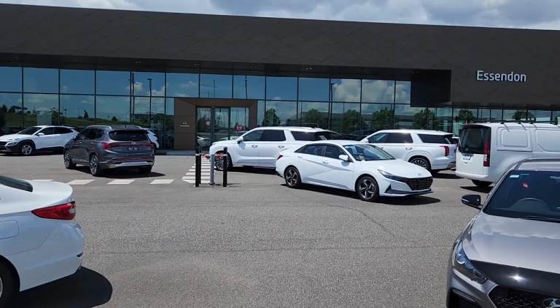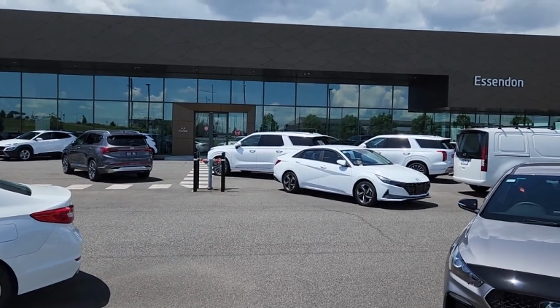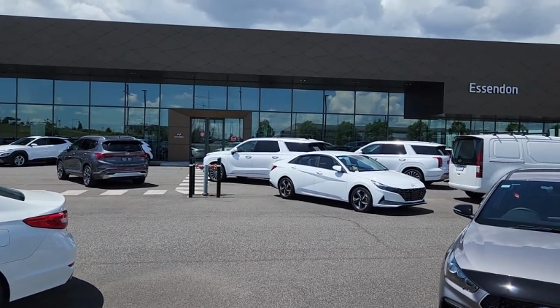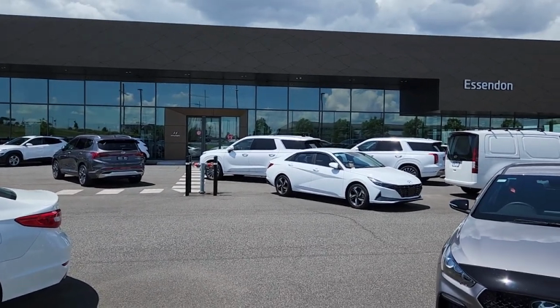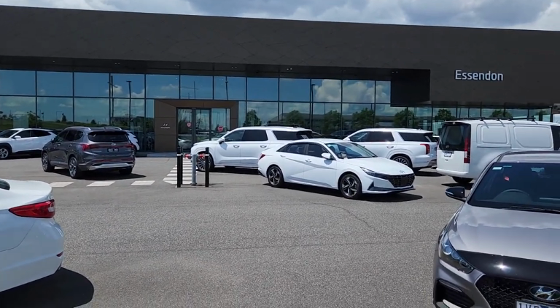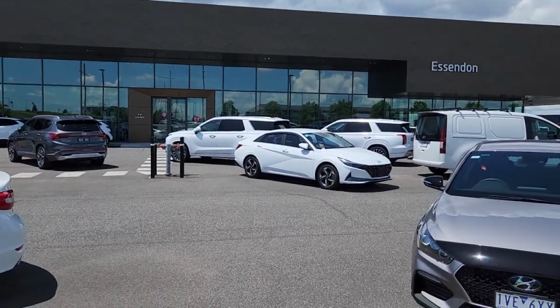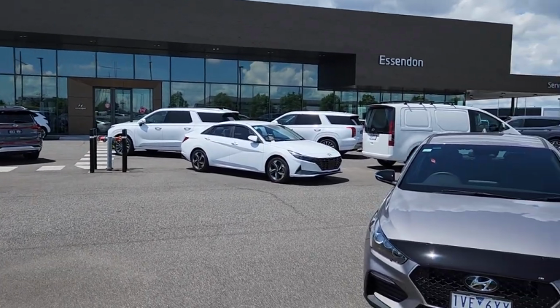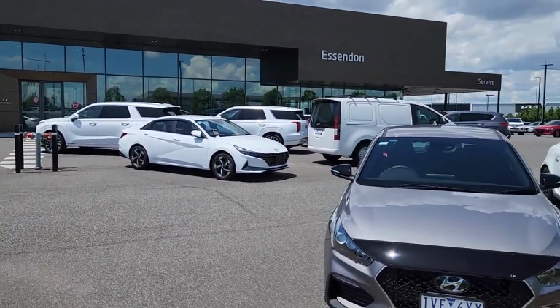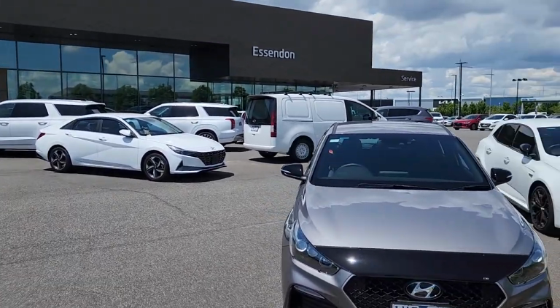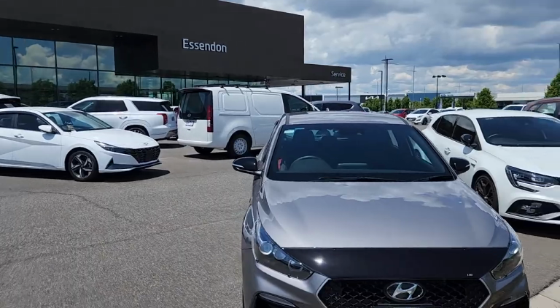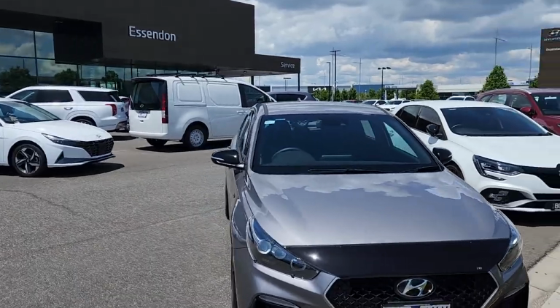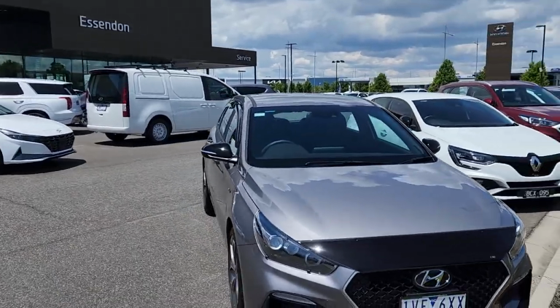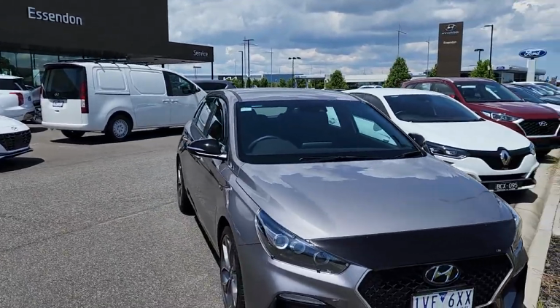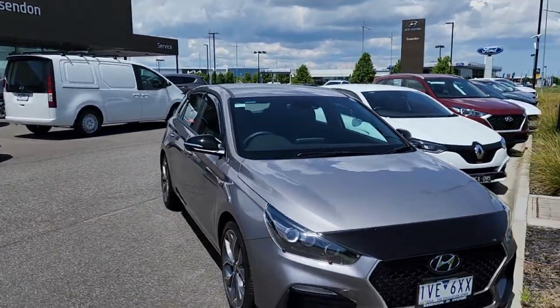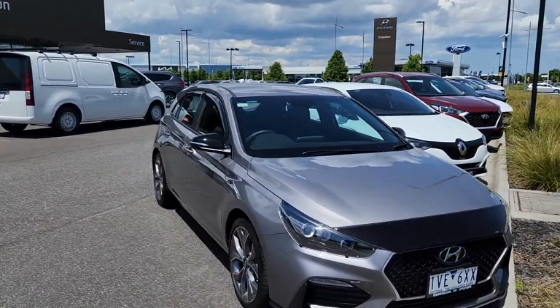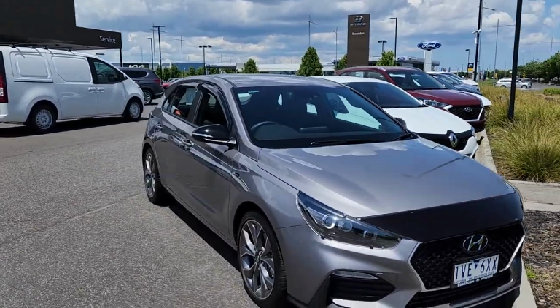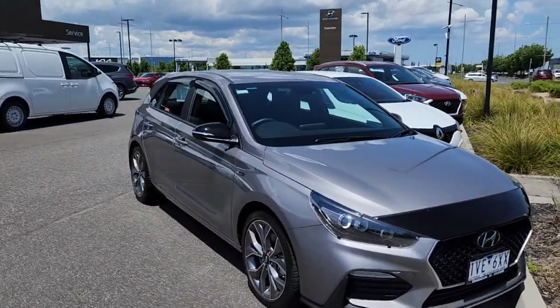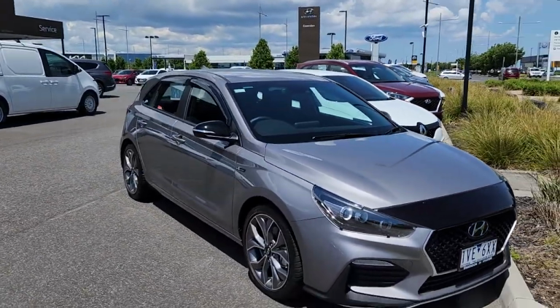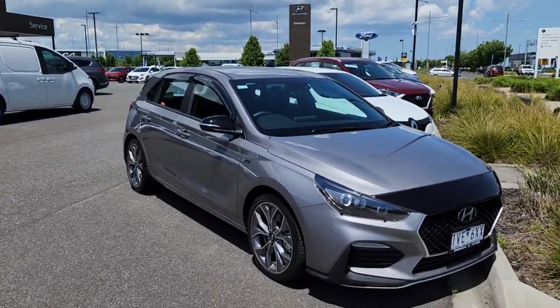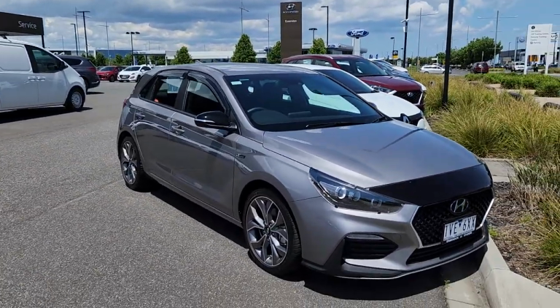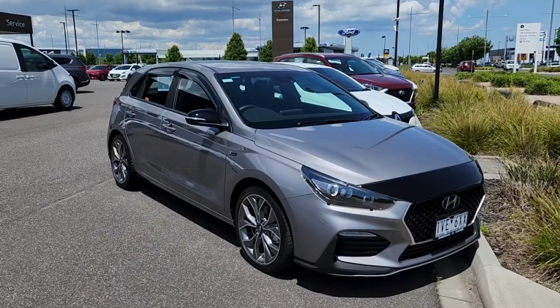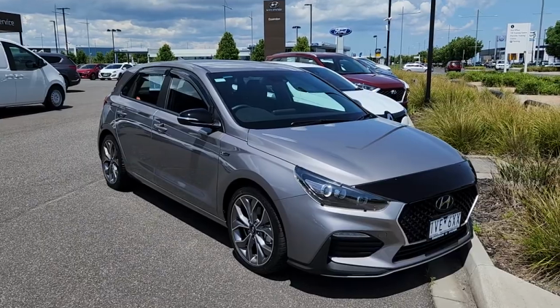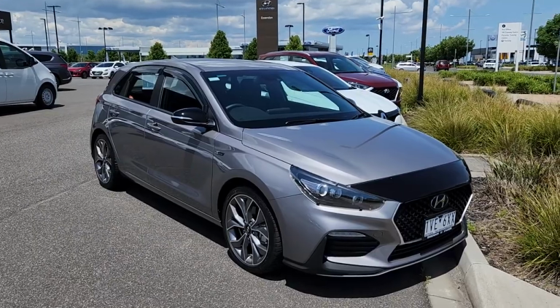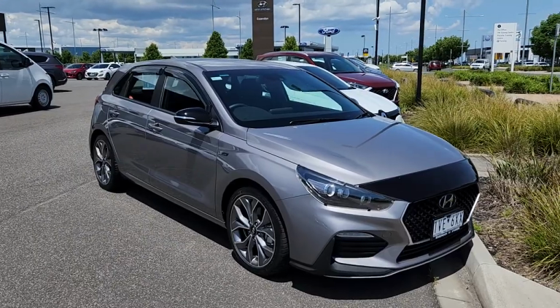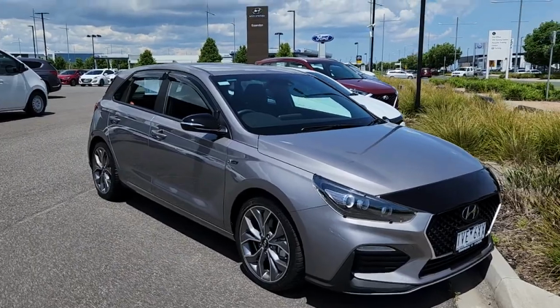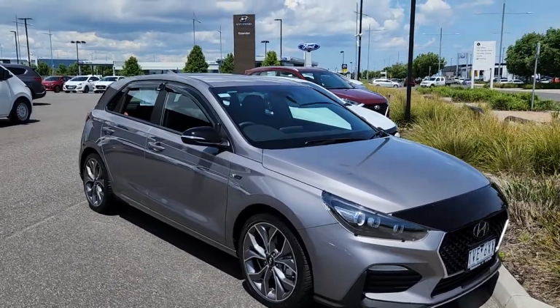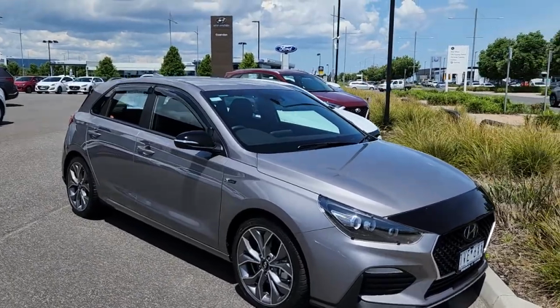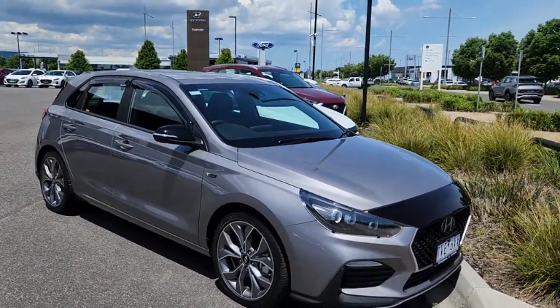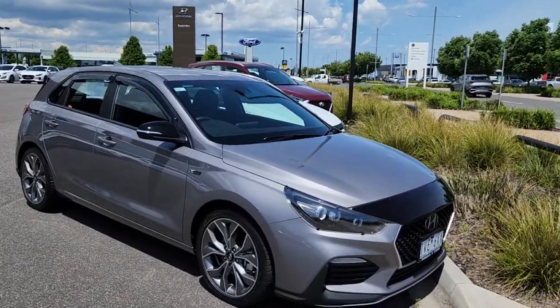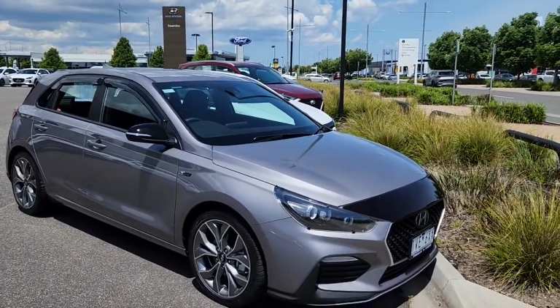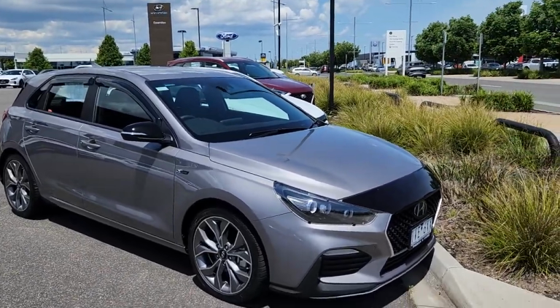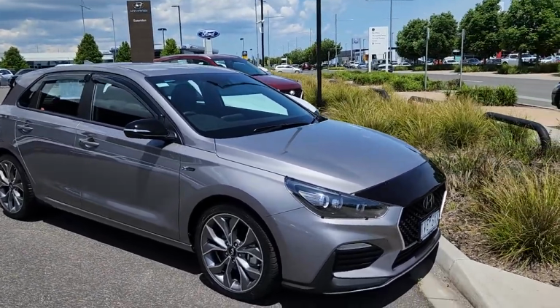Hey Sarah, Alphabesson and Hyundai here. This is the fluid metal N-Line I was talking about. This car is literally brand new with 1,500 Ks.